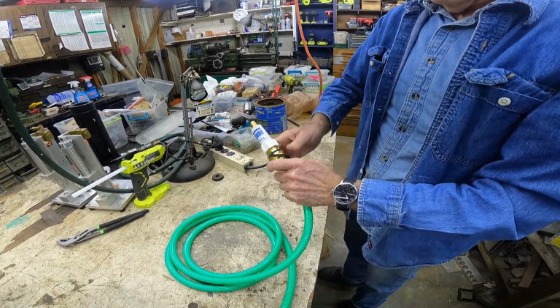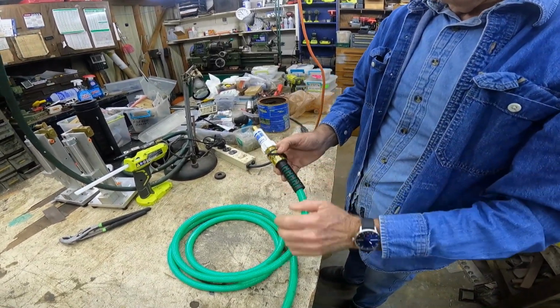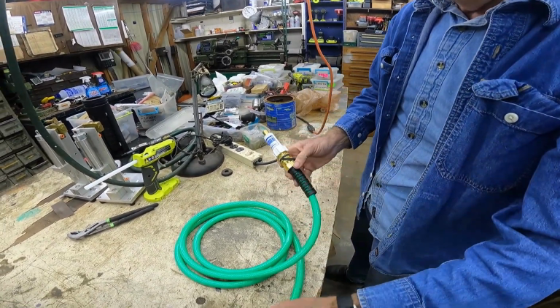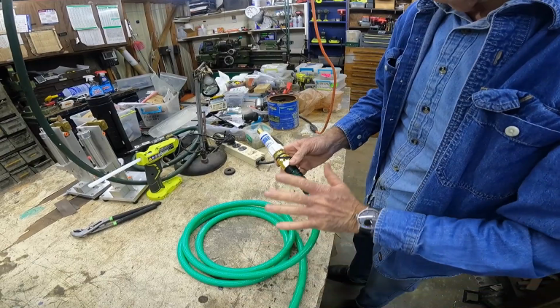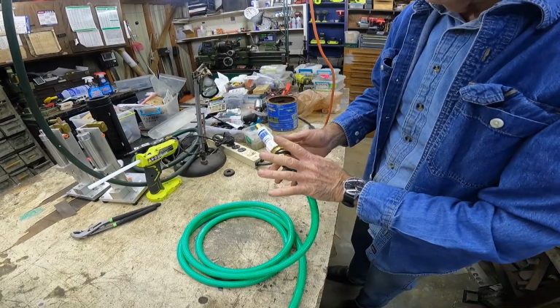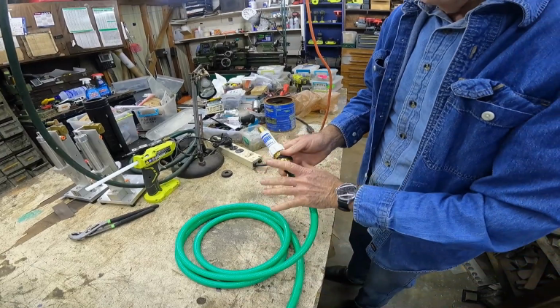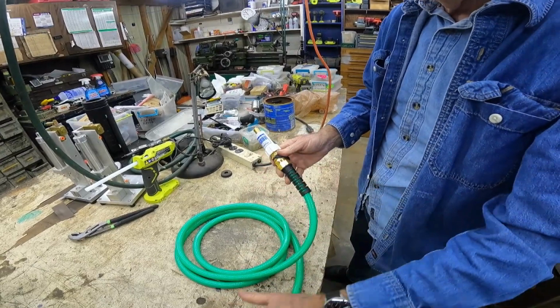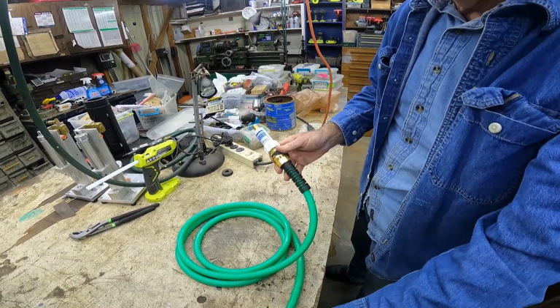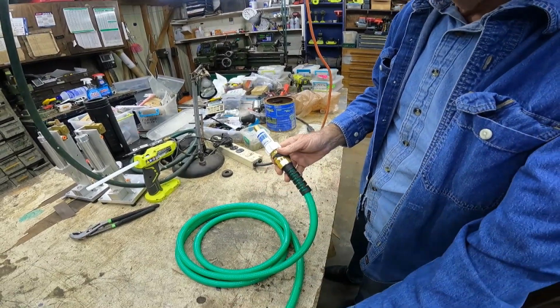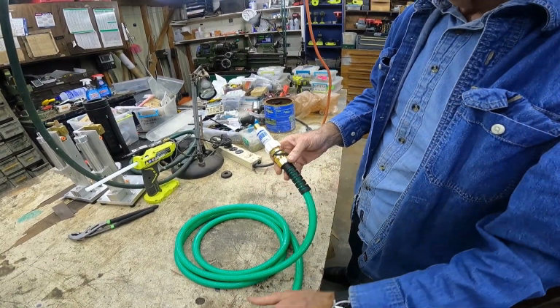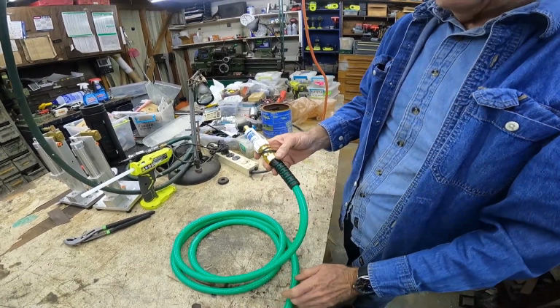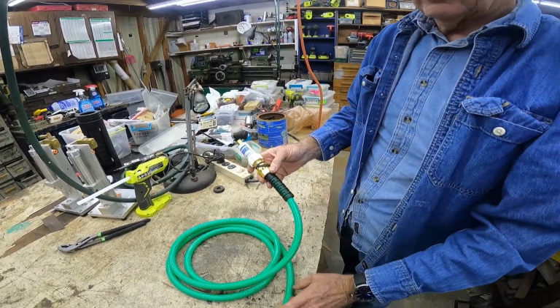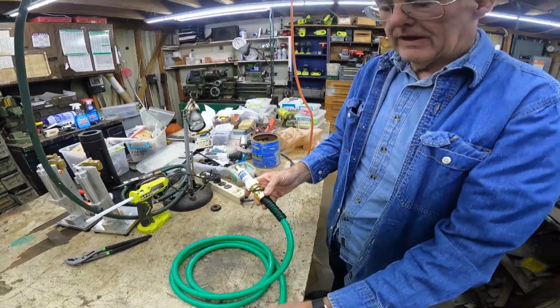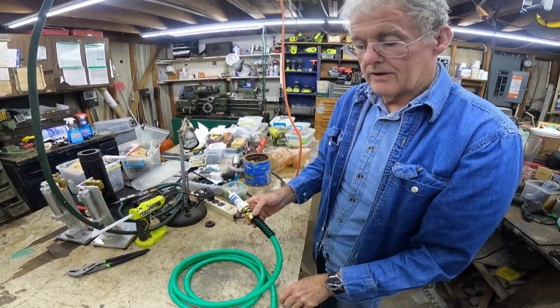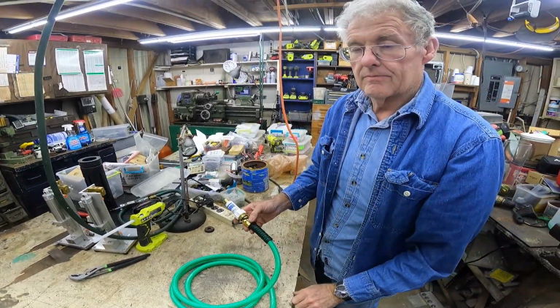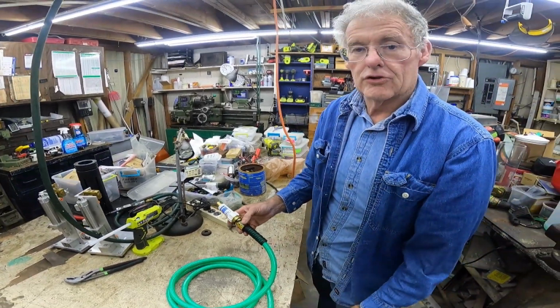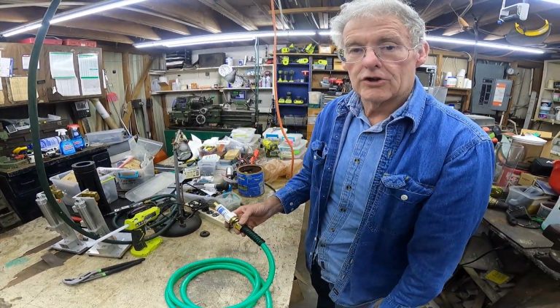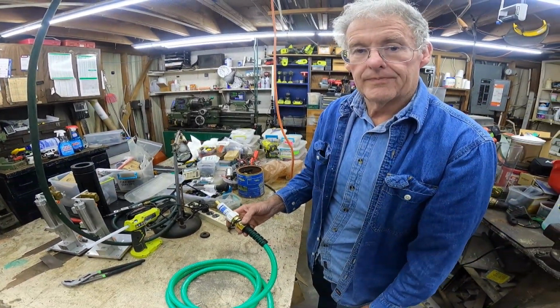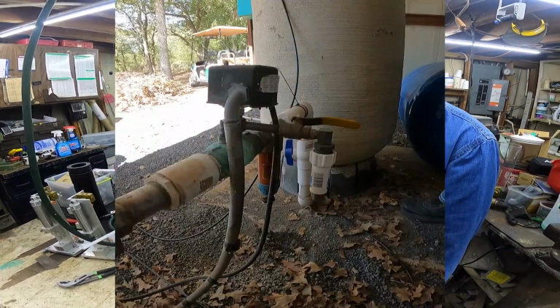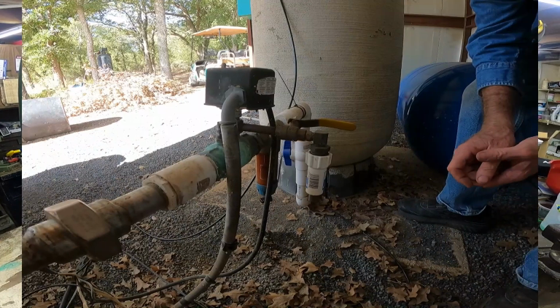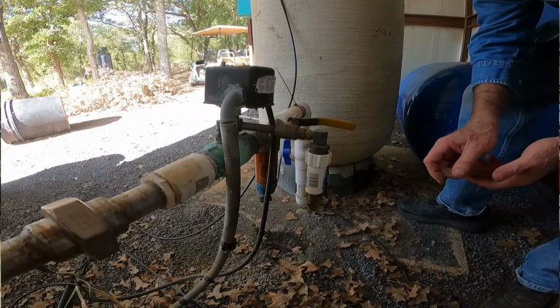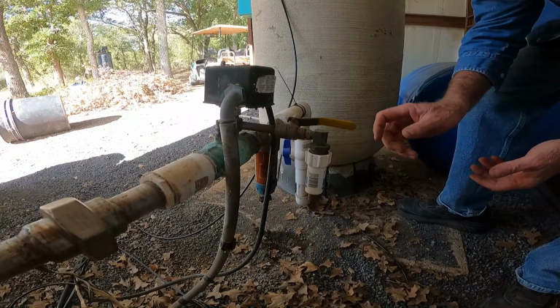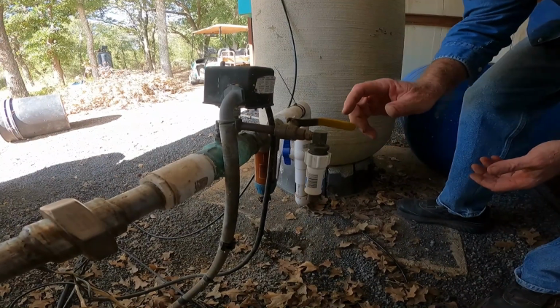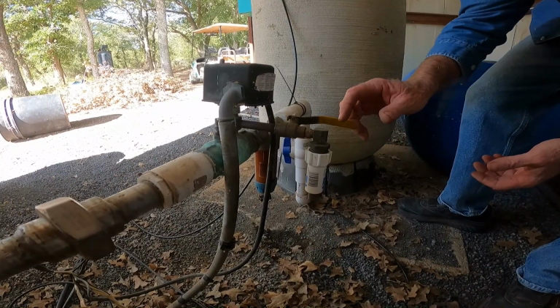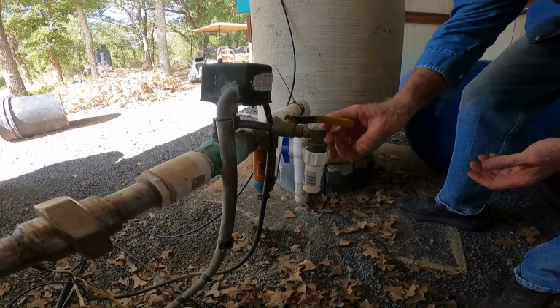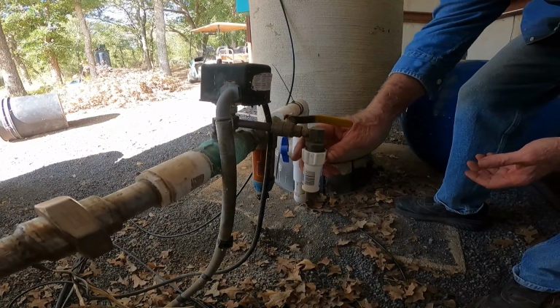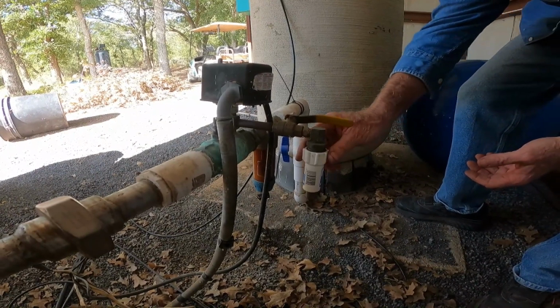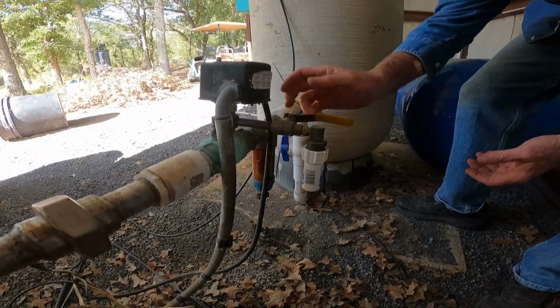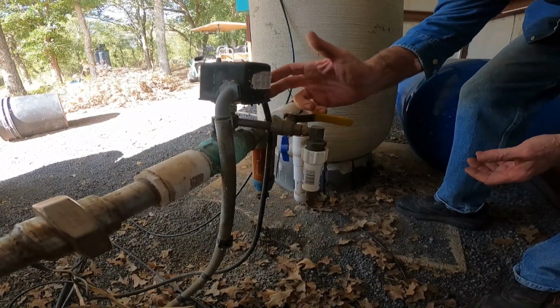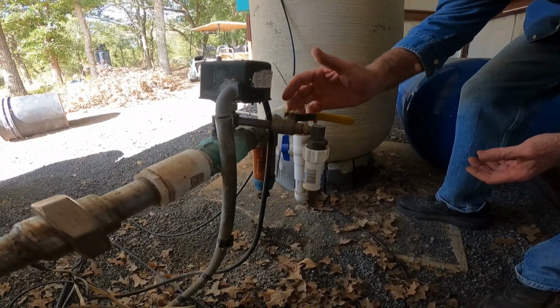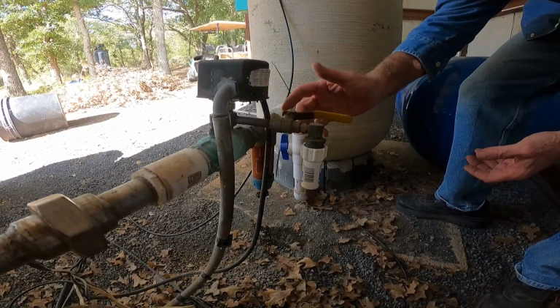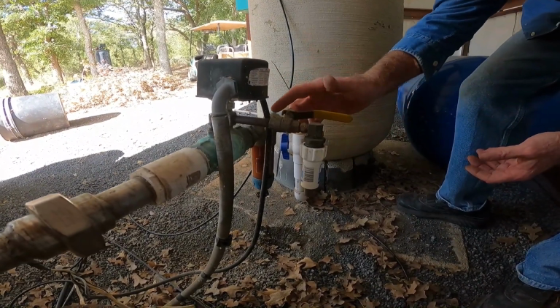And that will, as long as this is colder than this, it'll still protect the pressure switch. This shows a convenient way to hook a freeze-mizer to a pressure switch.